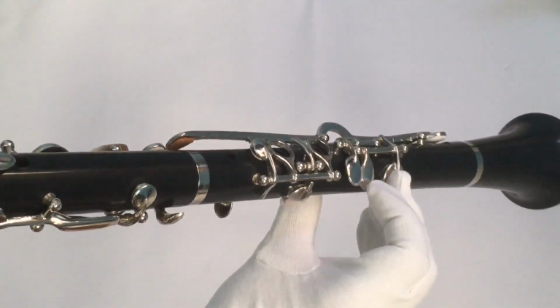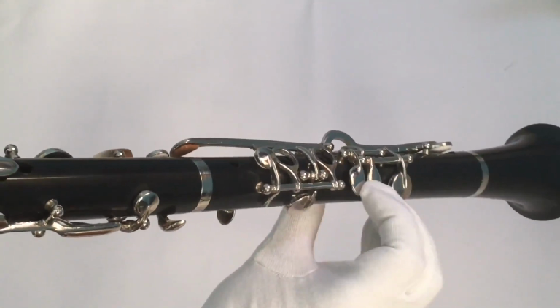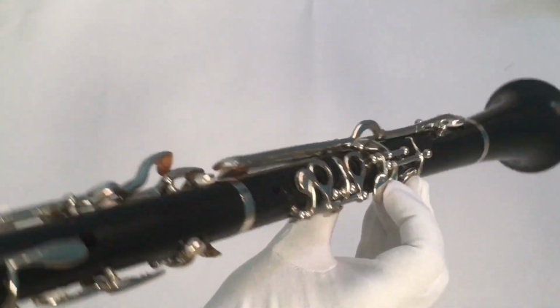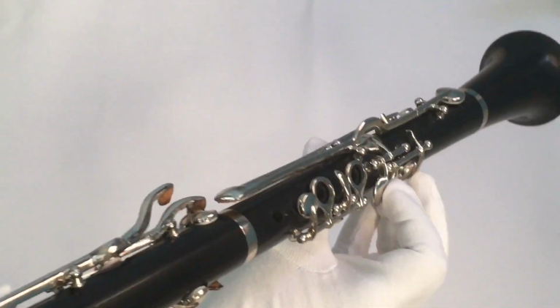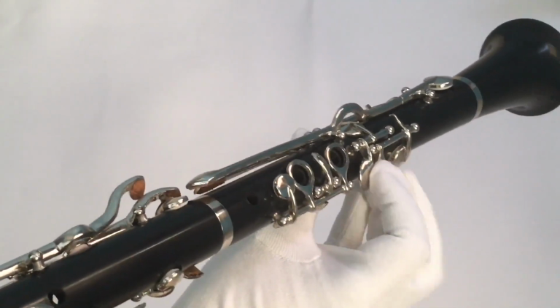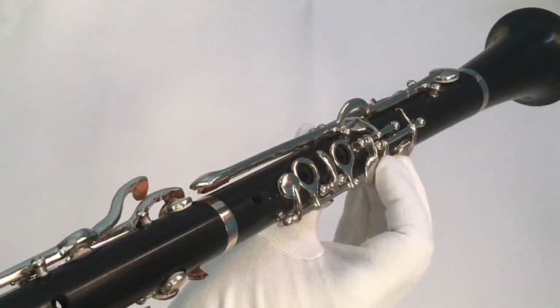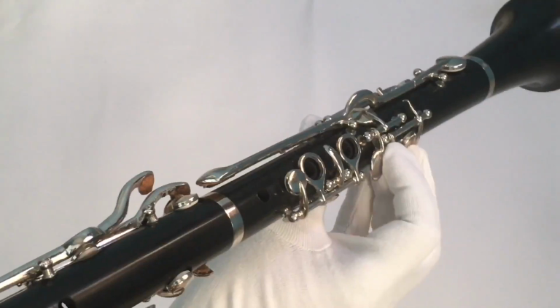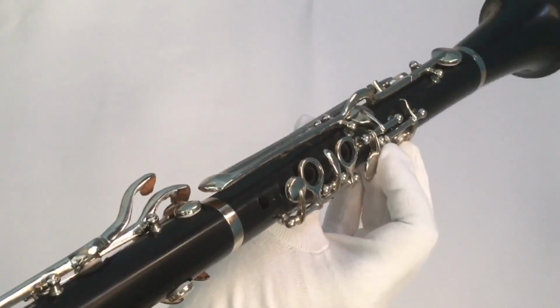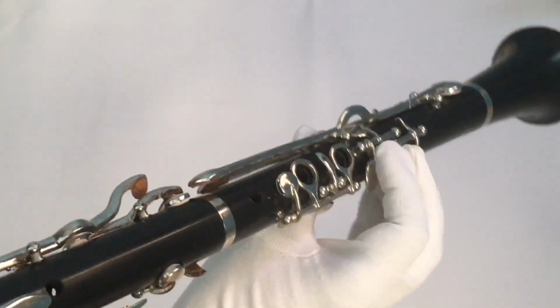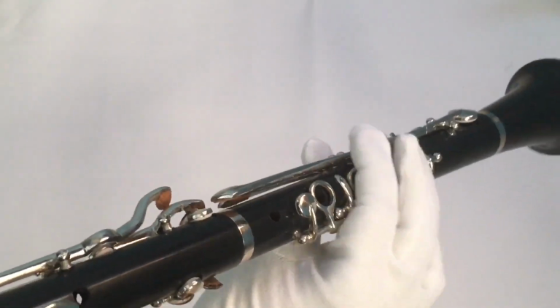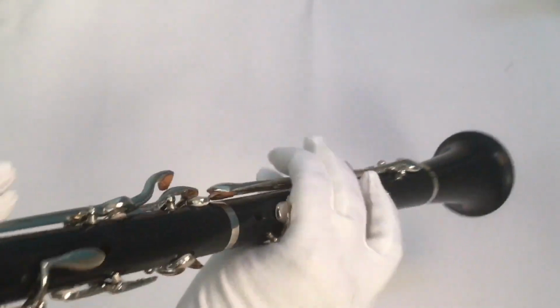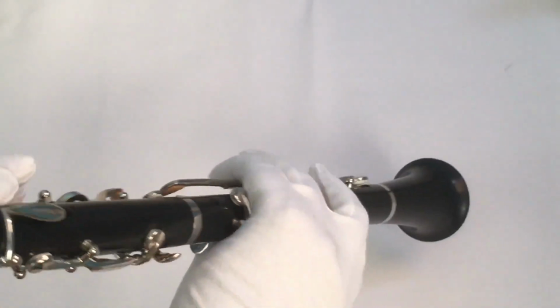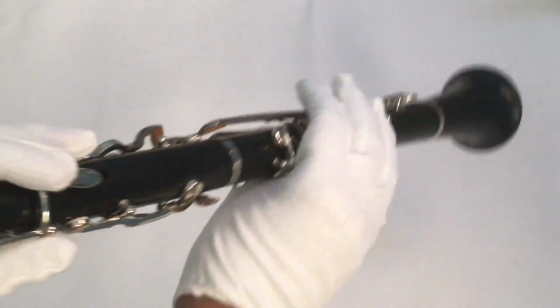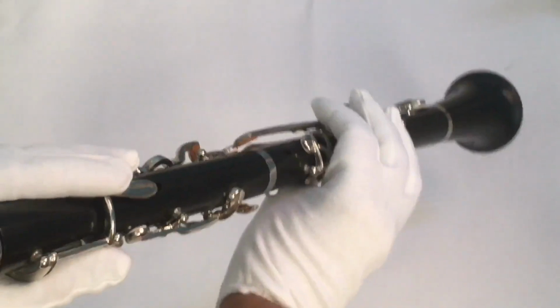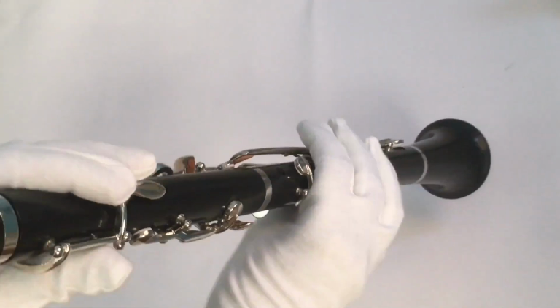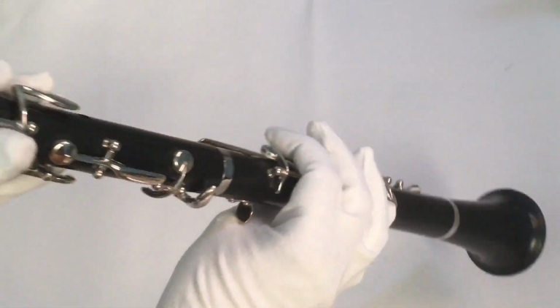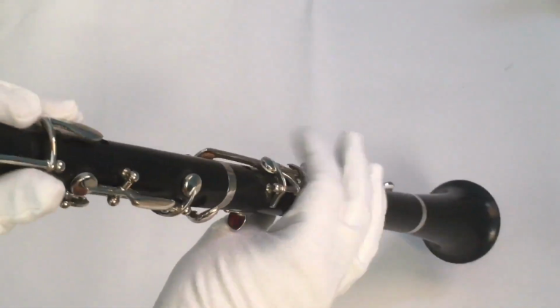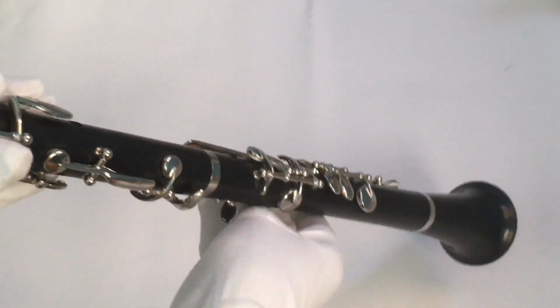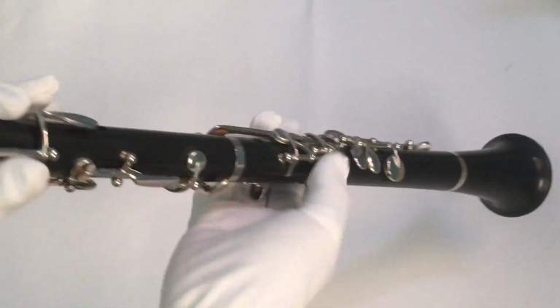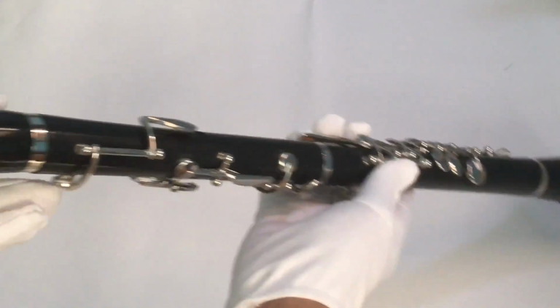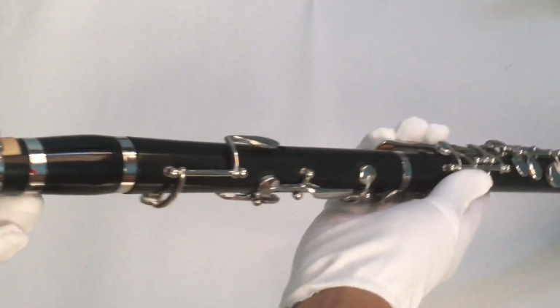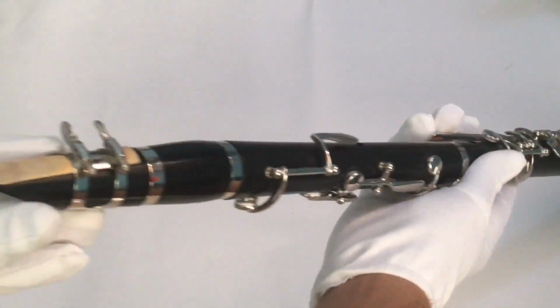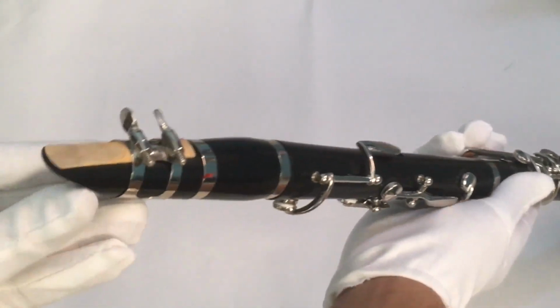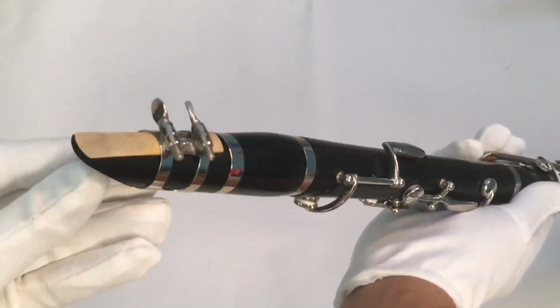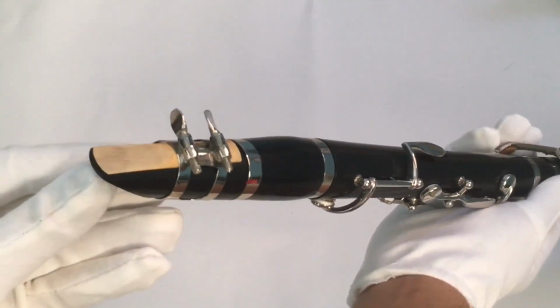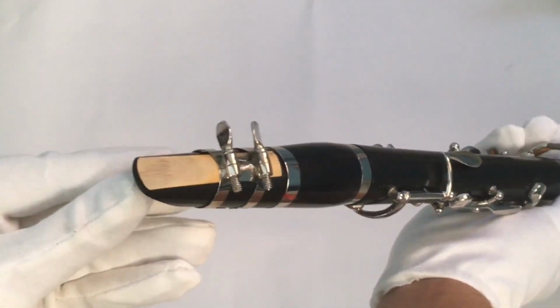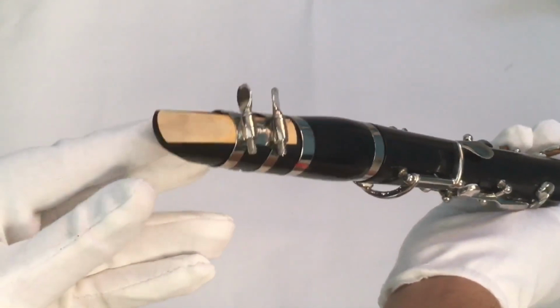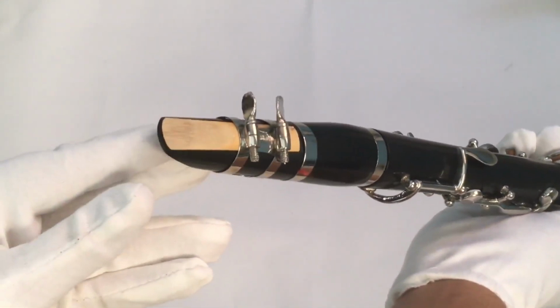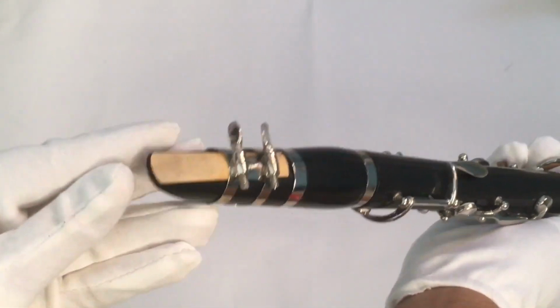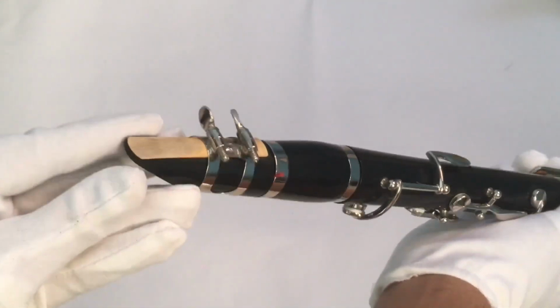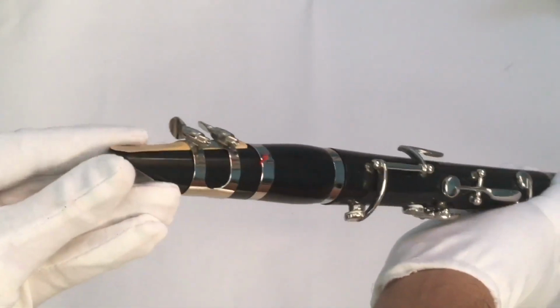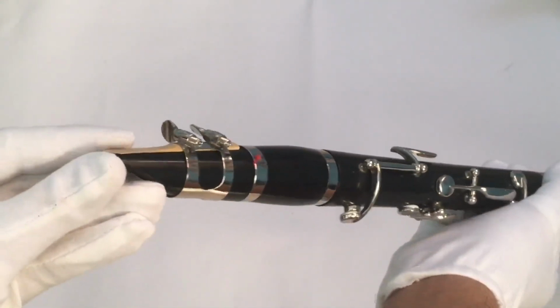You need really powerful lungs to play this. That's the reed.